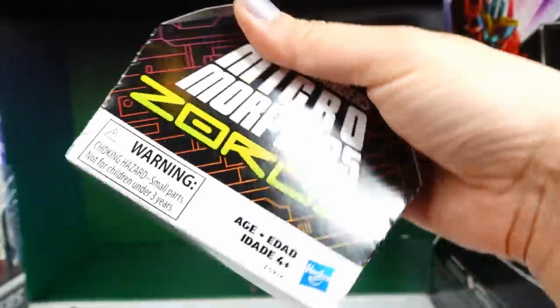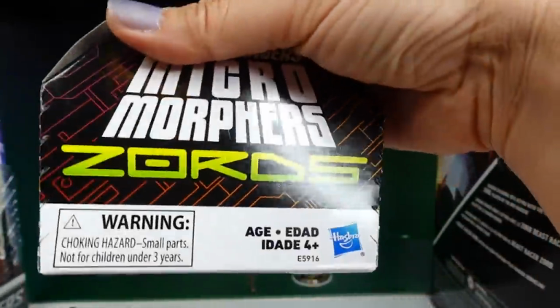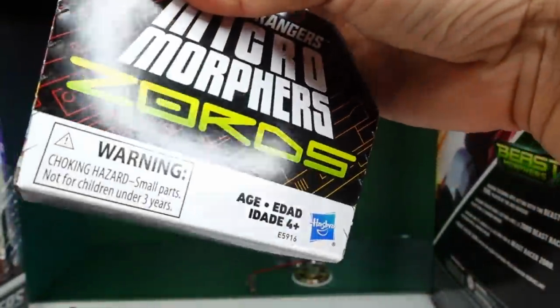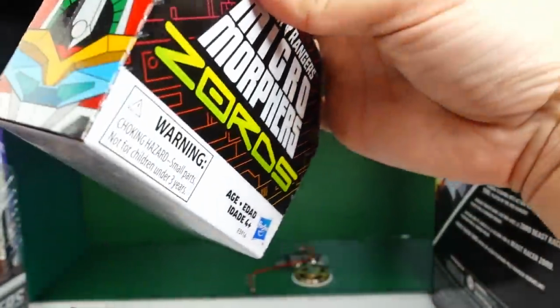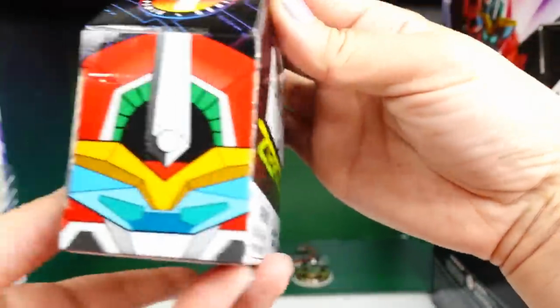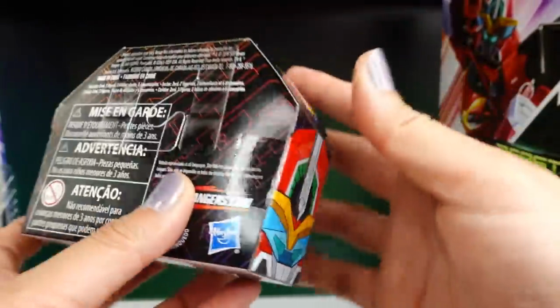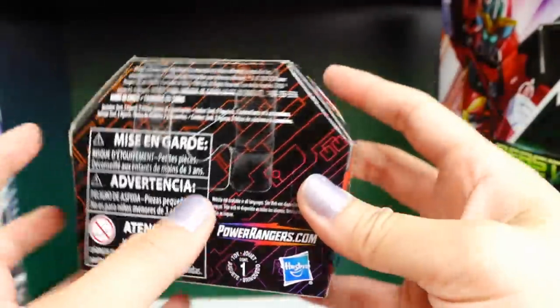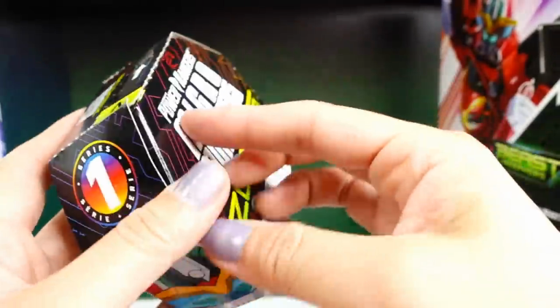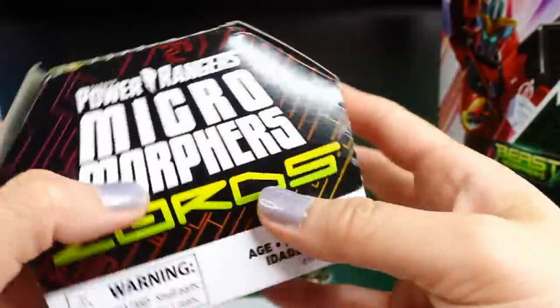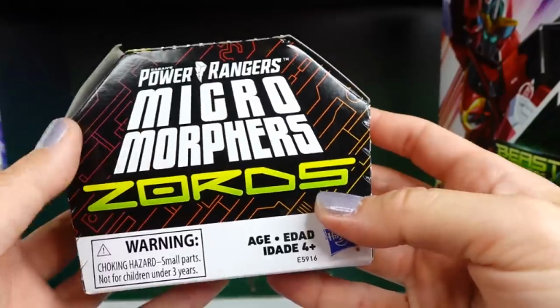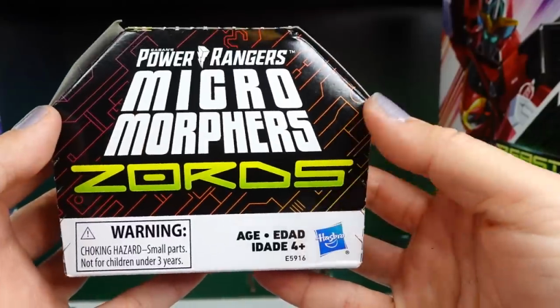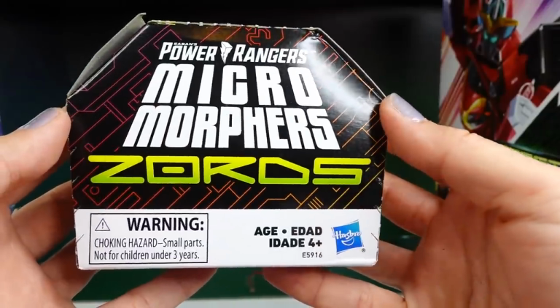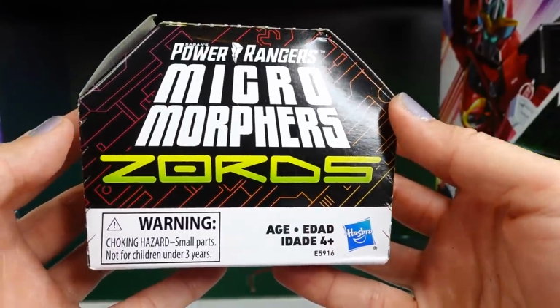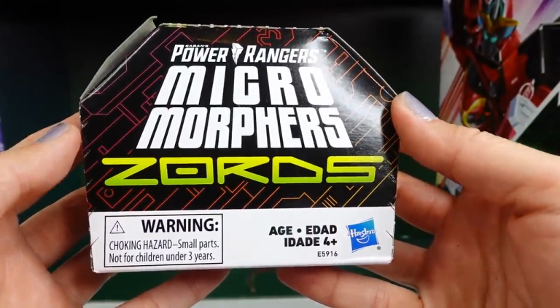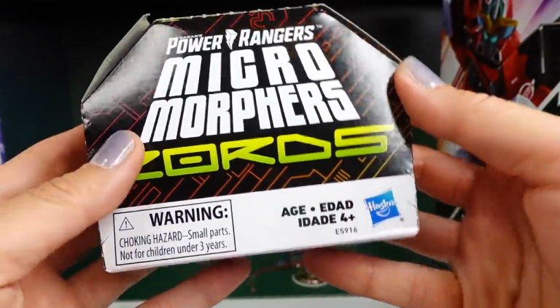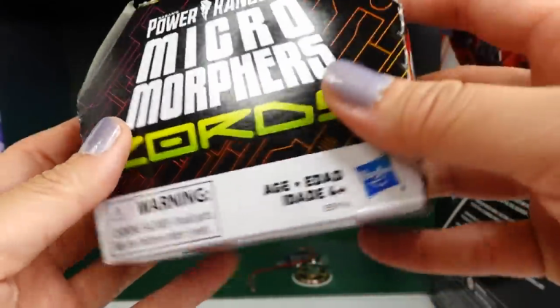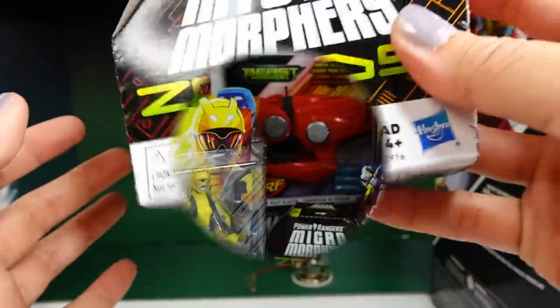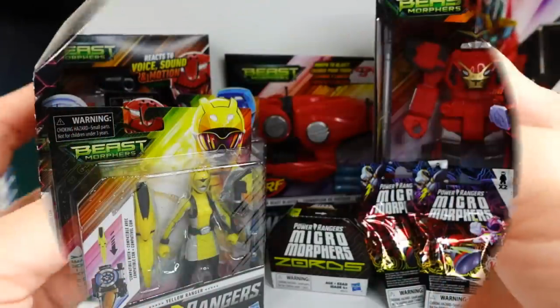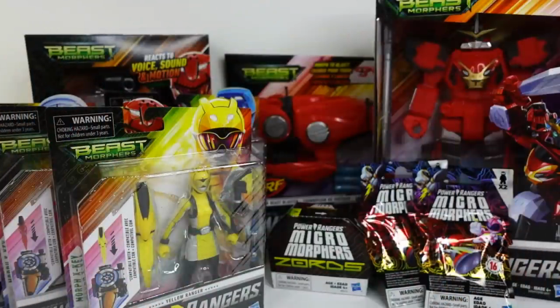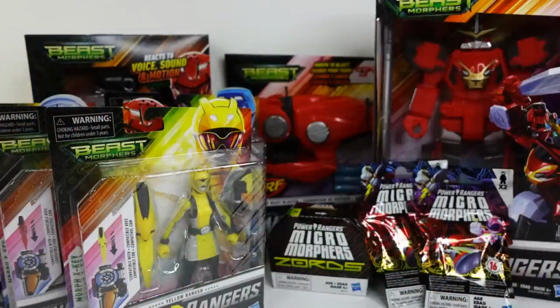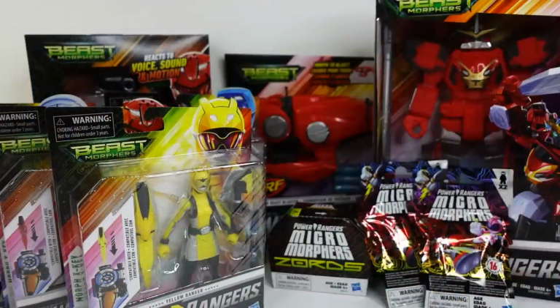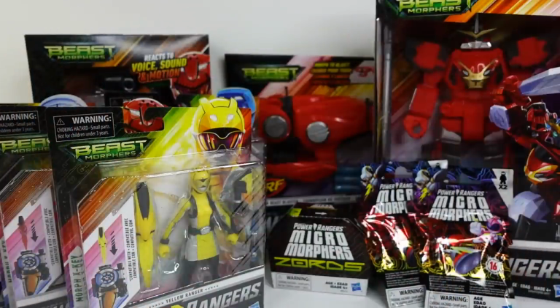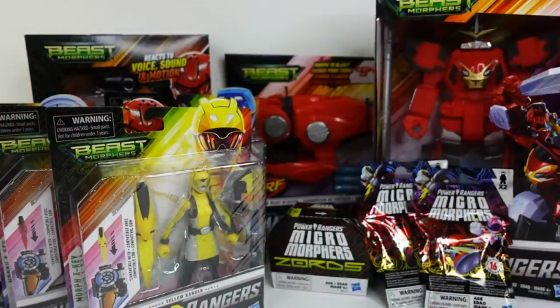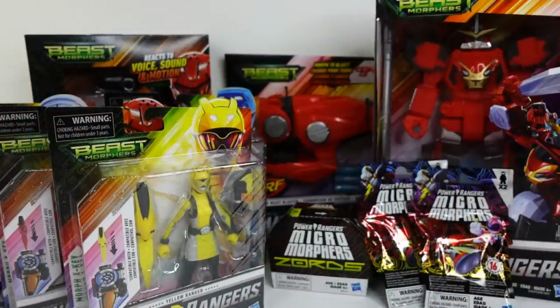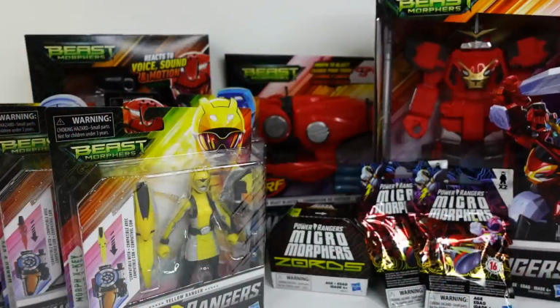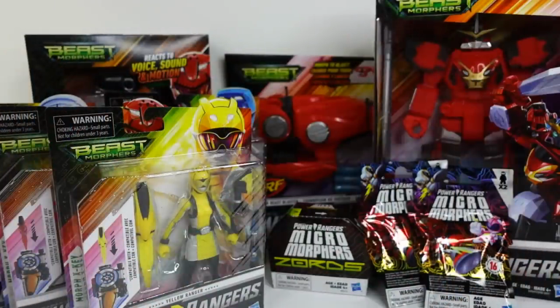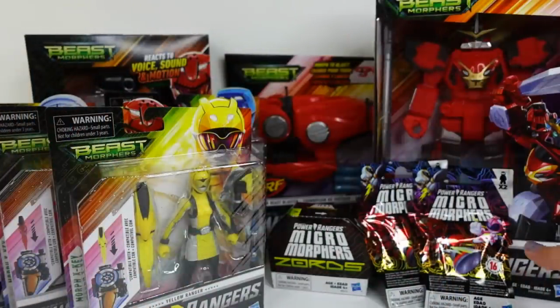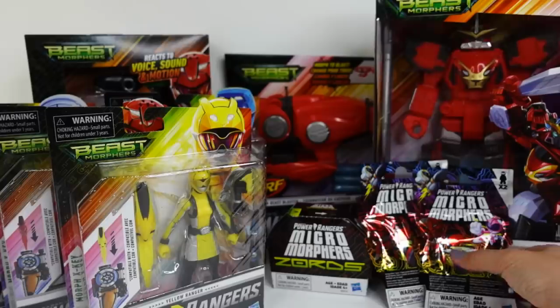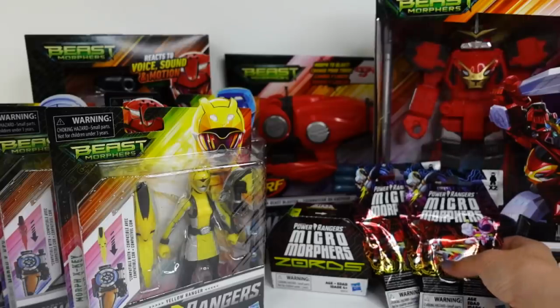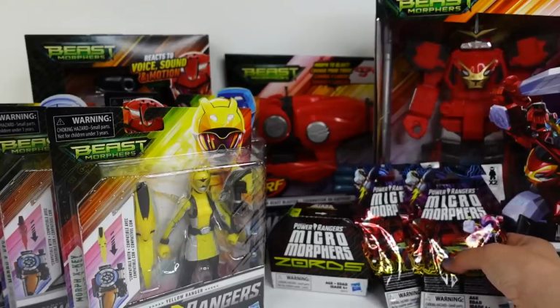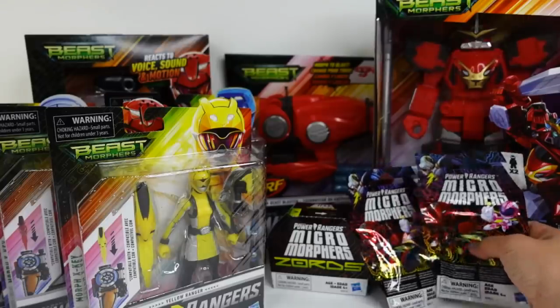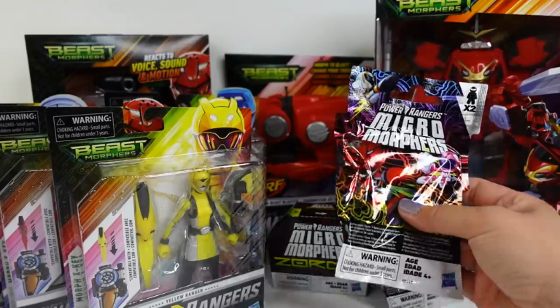And we have — what is this — Micro Morphers Zords! Alright everyone, so we have a lot to unbox today. Let's start with small and work our way up.